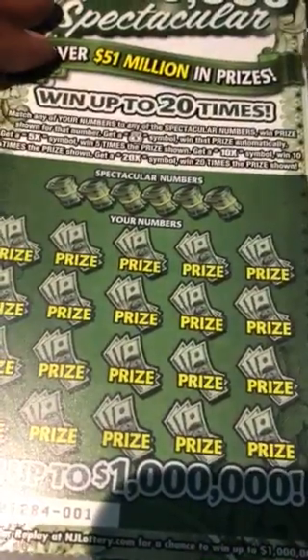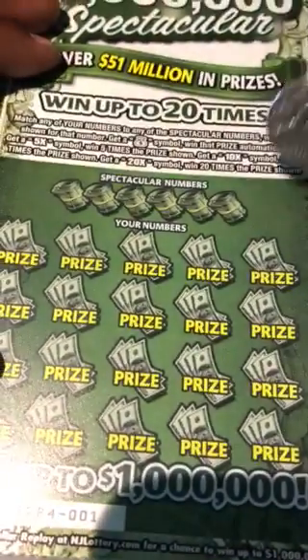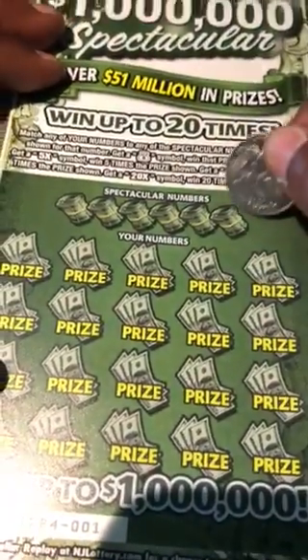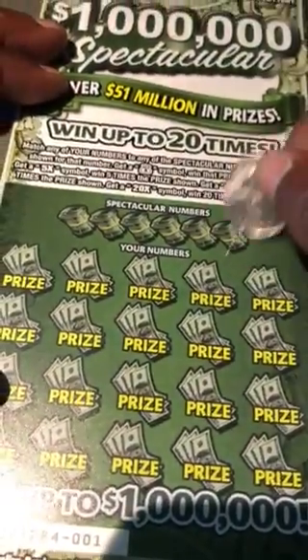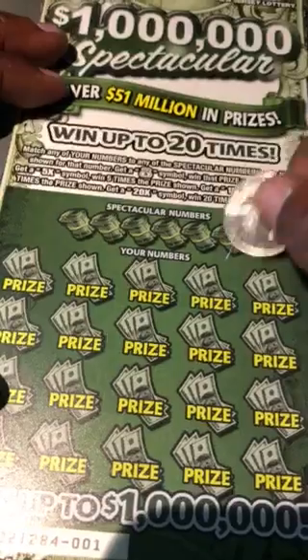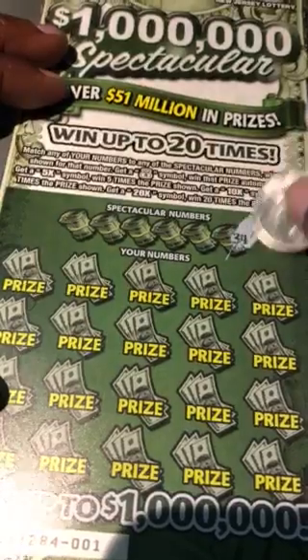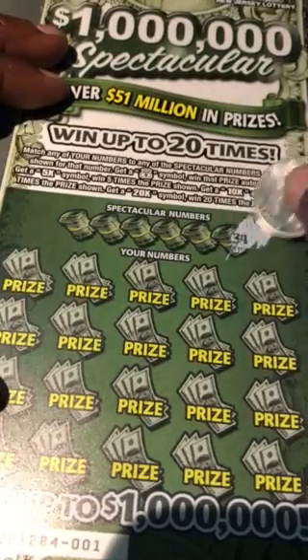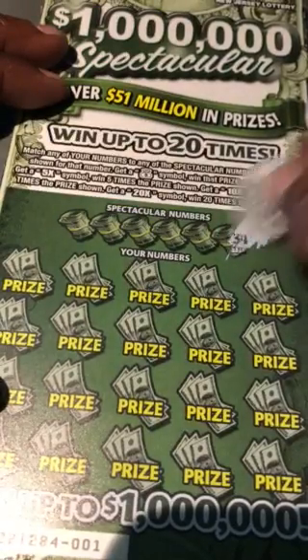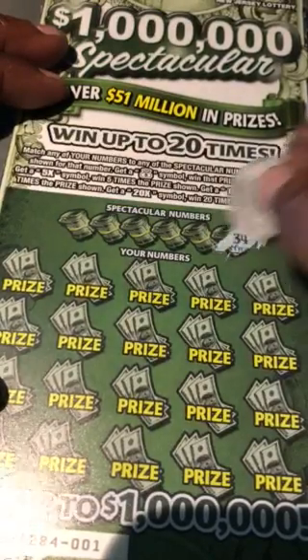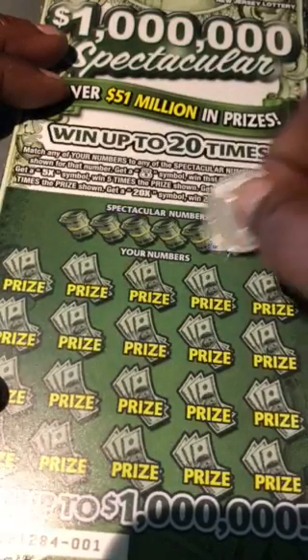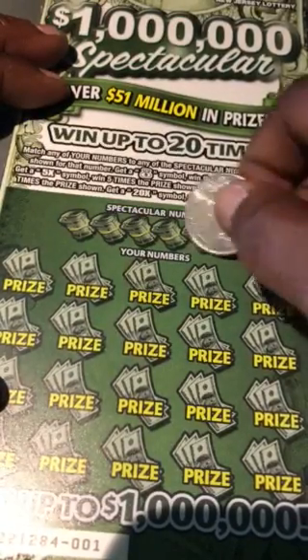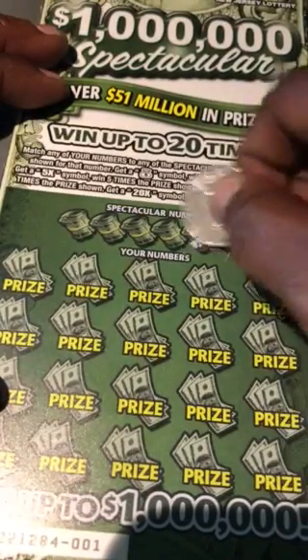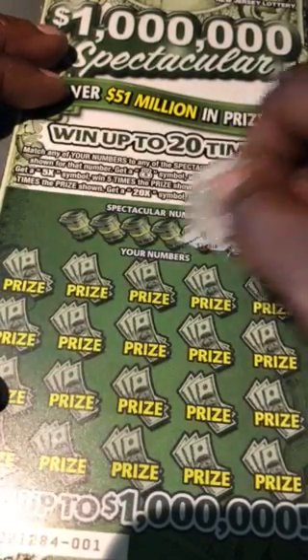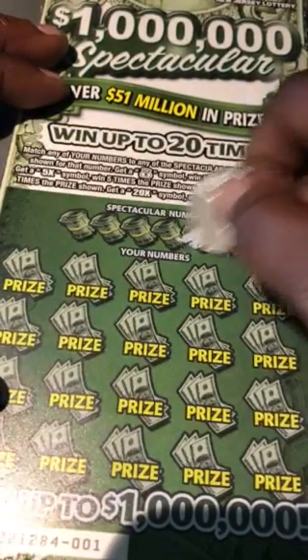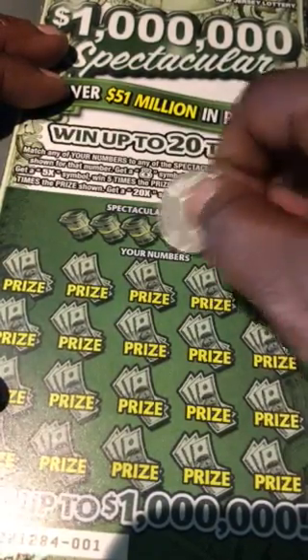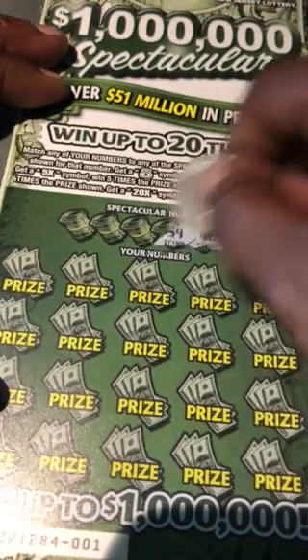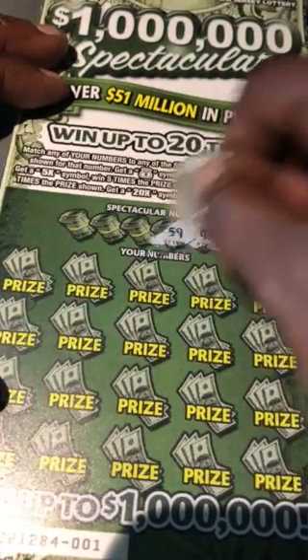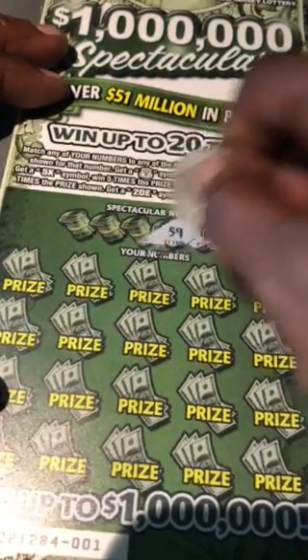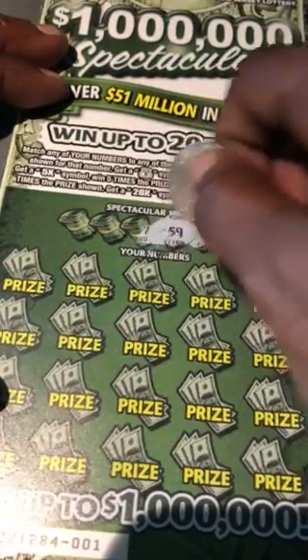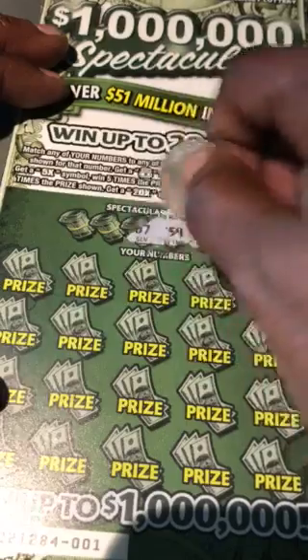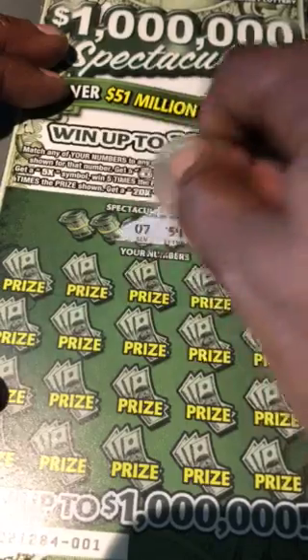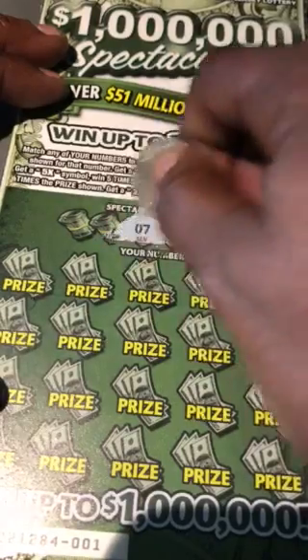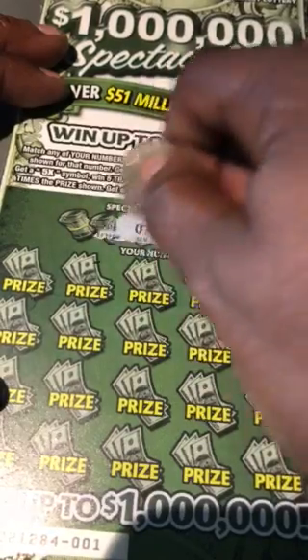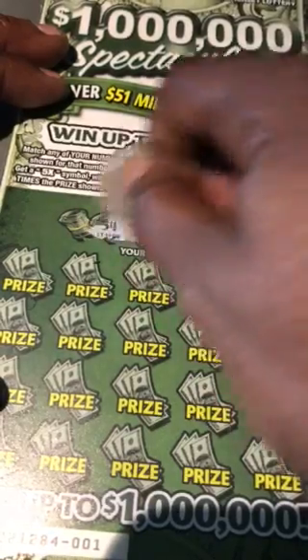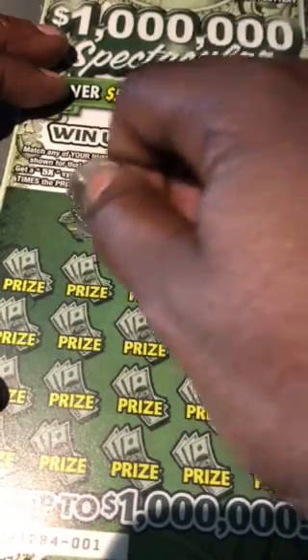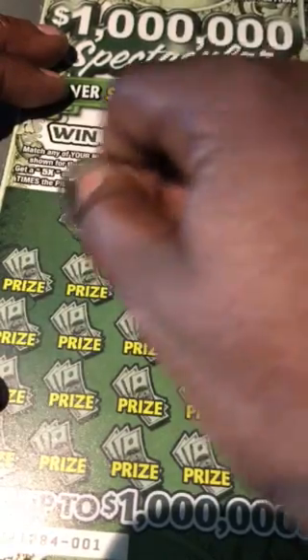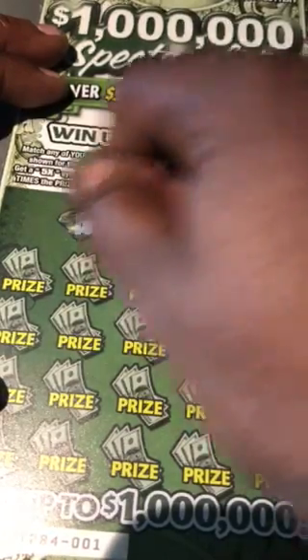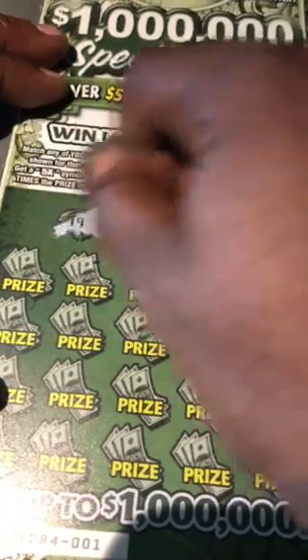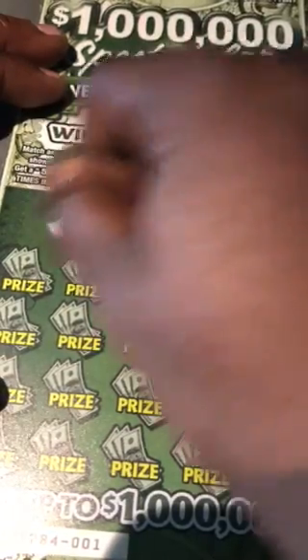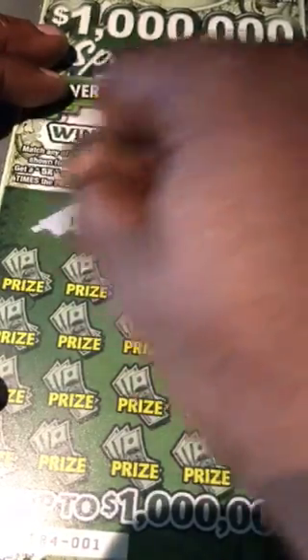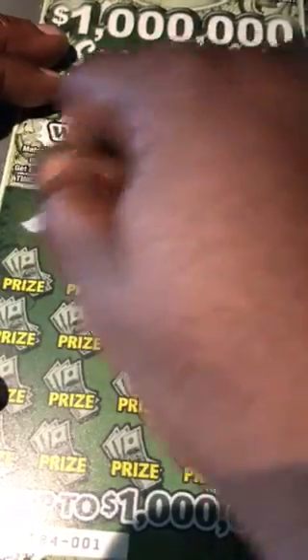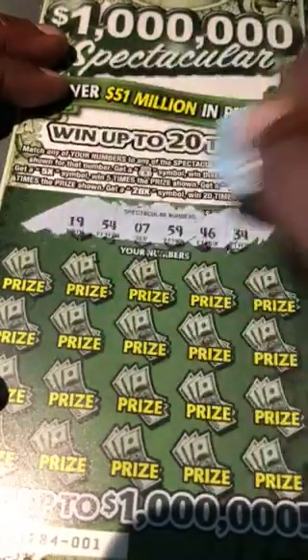Our winning numbers are 34, 46, 59, 7, 54, and 19.